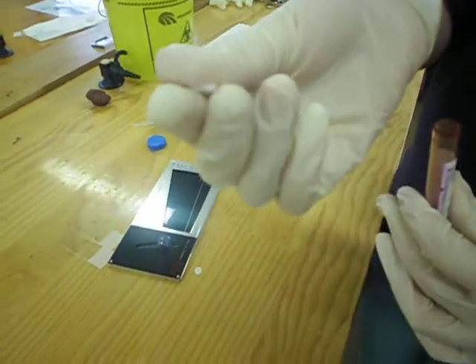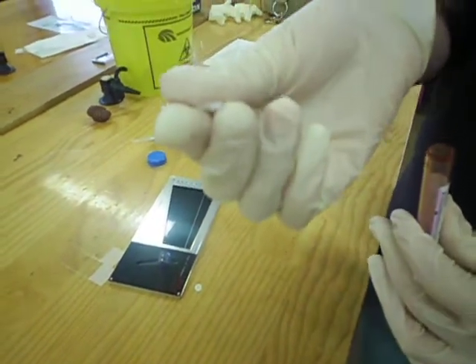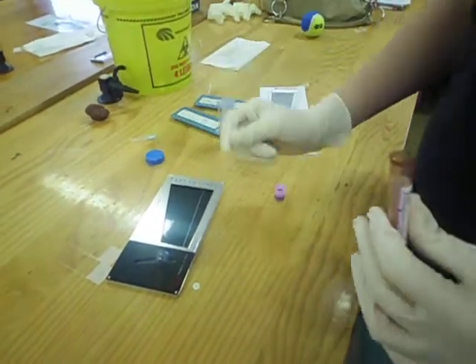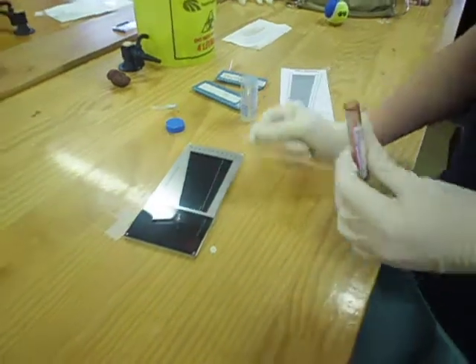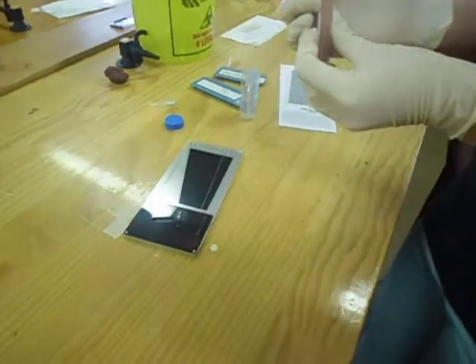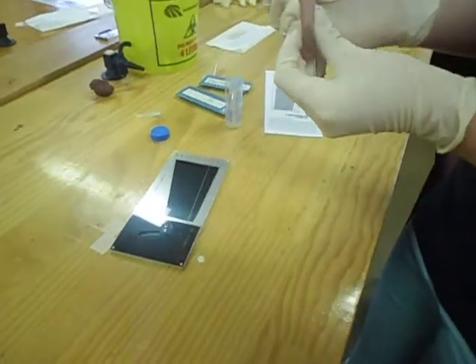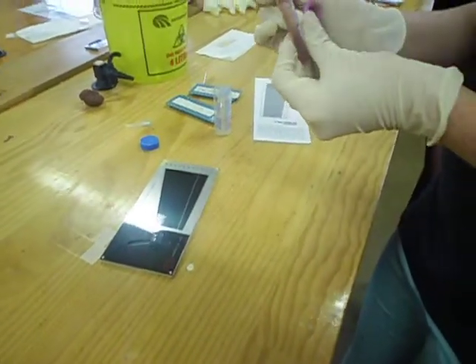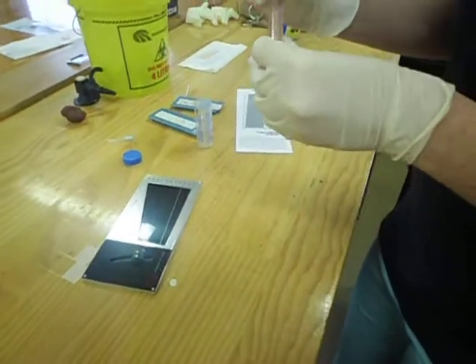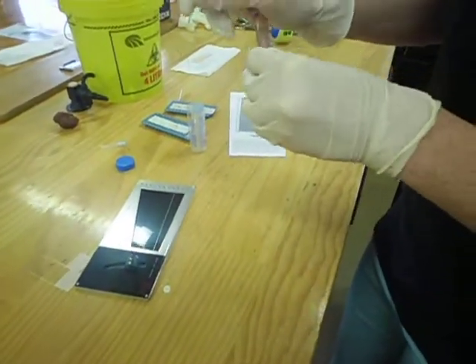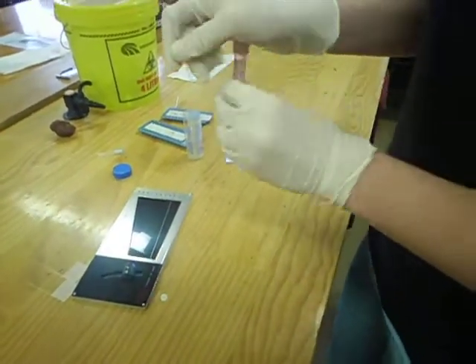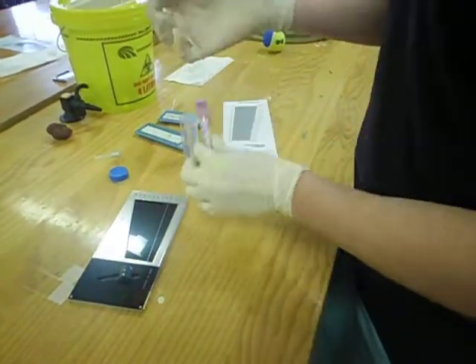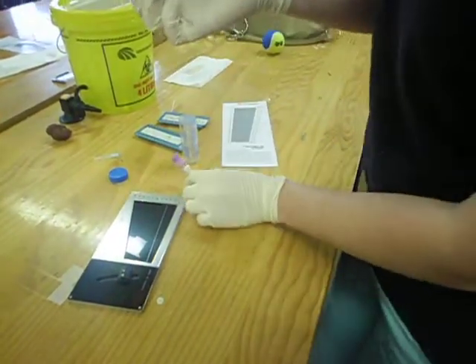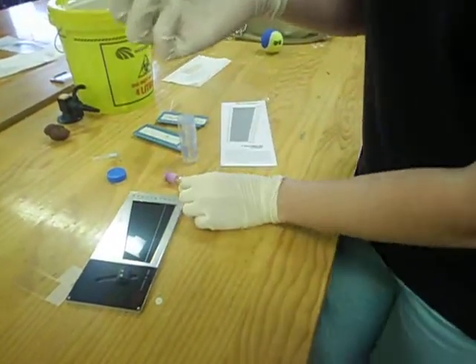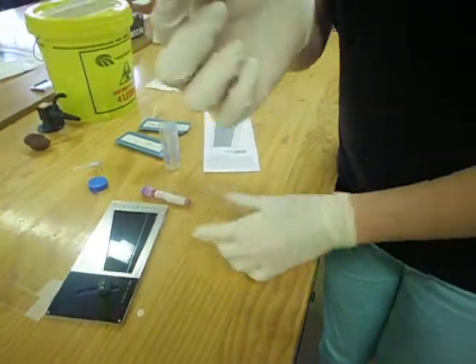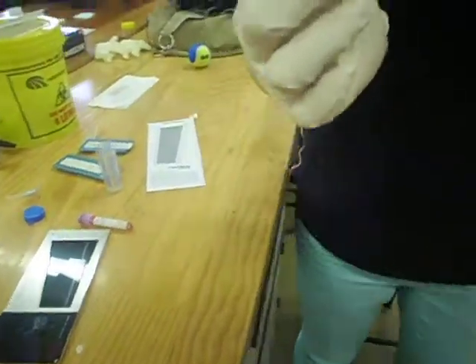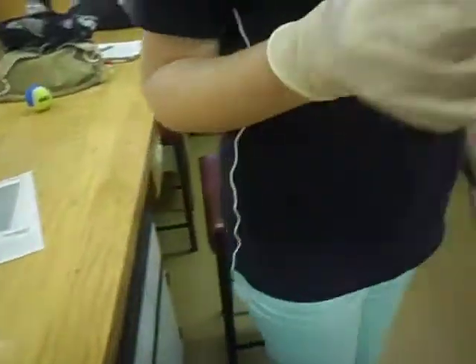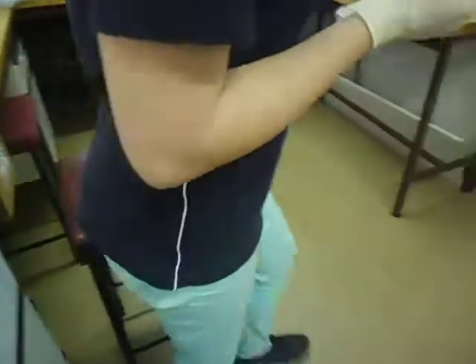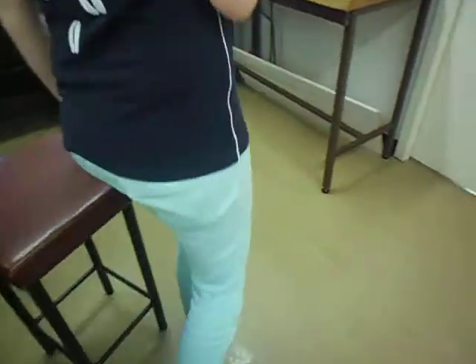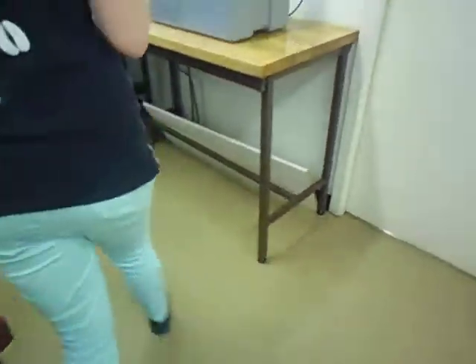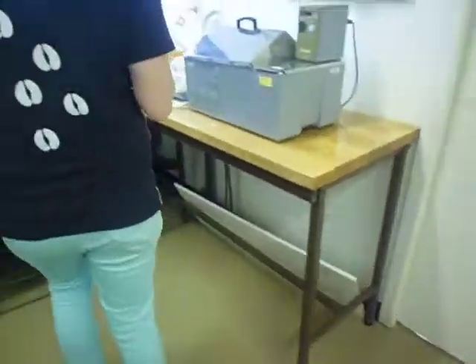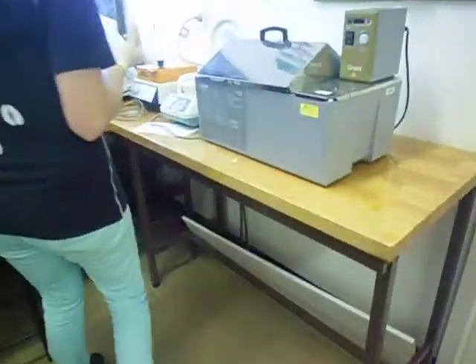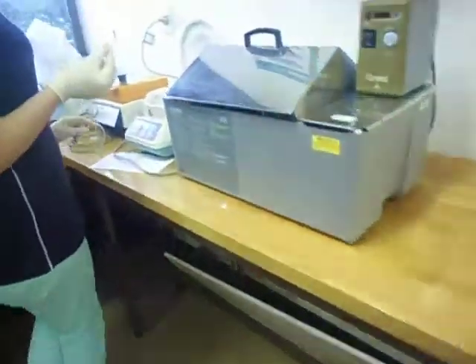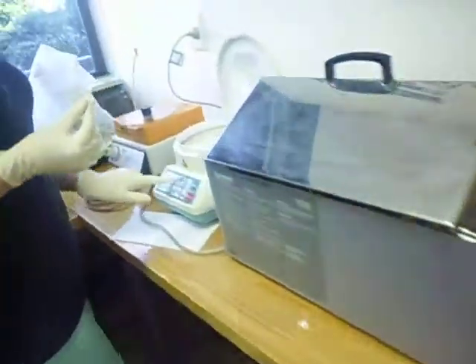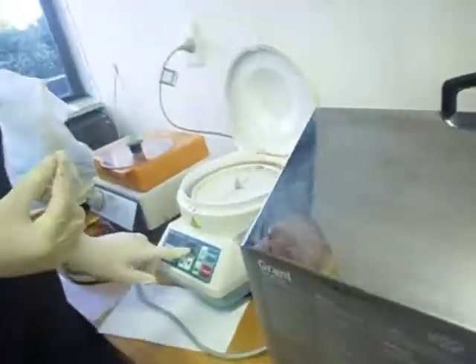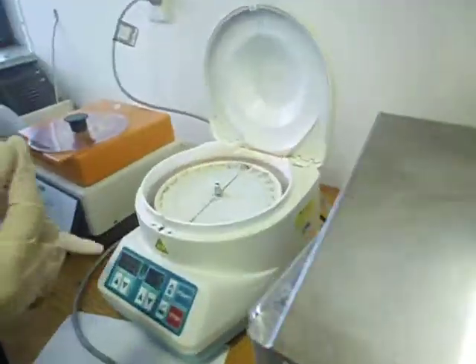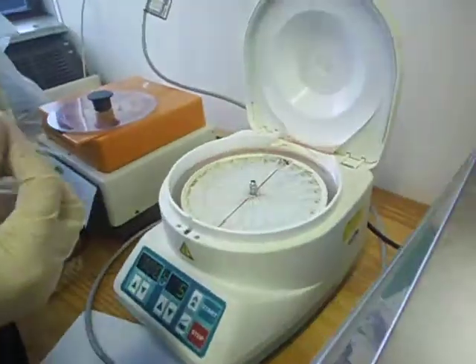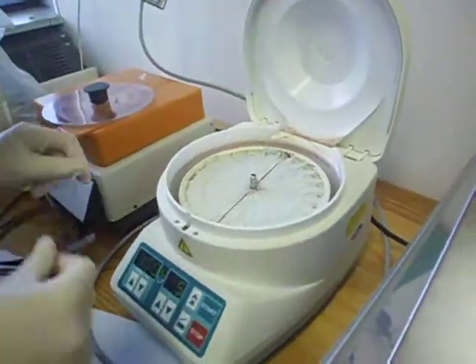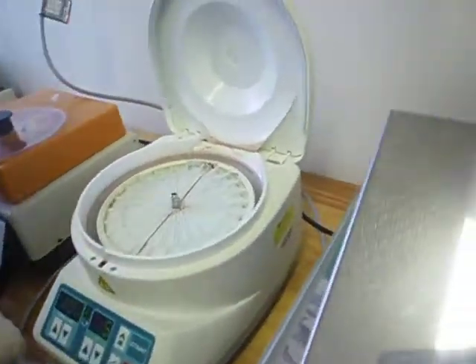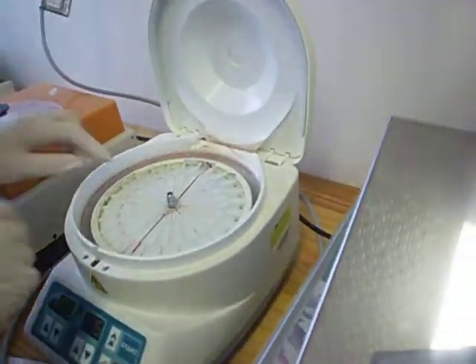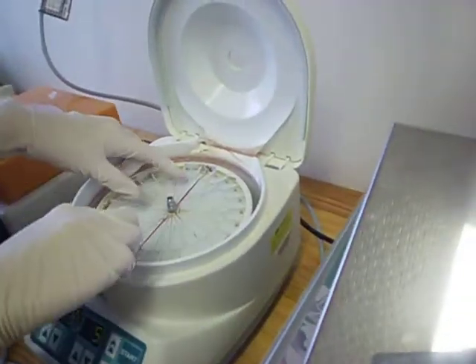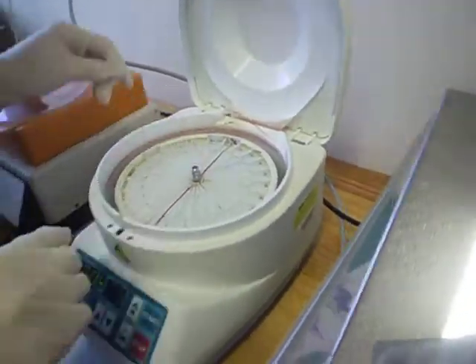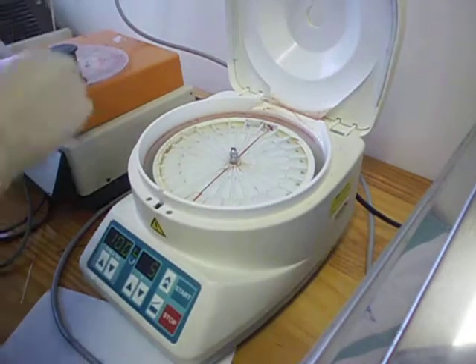And then I'd pop it in the centrifuge, five minutes per thousand, and I'd put them either side to balance it.